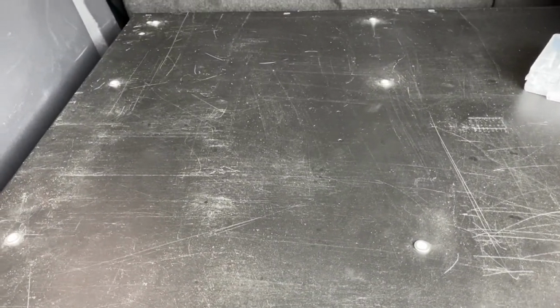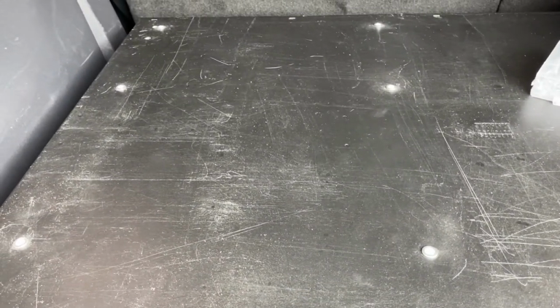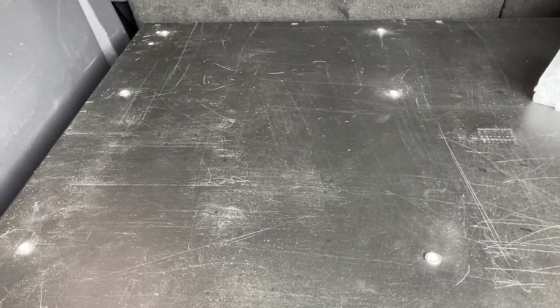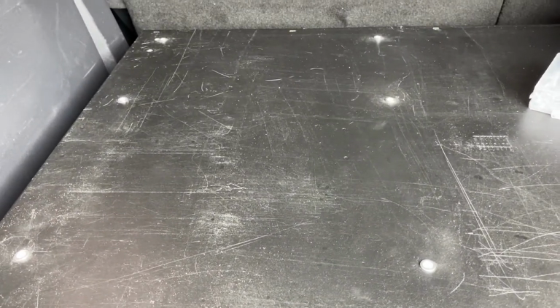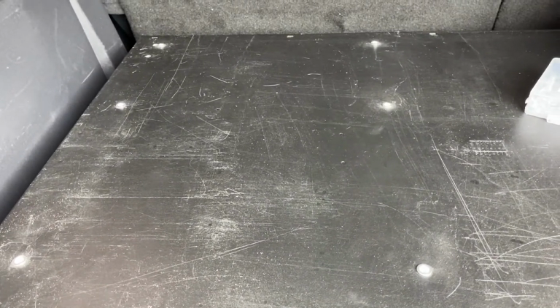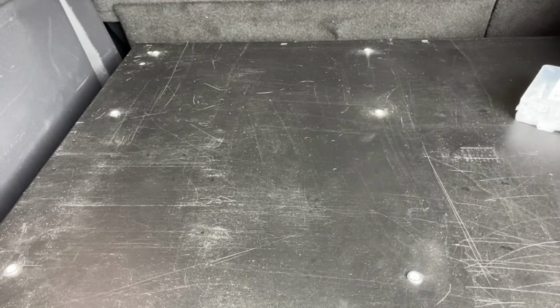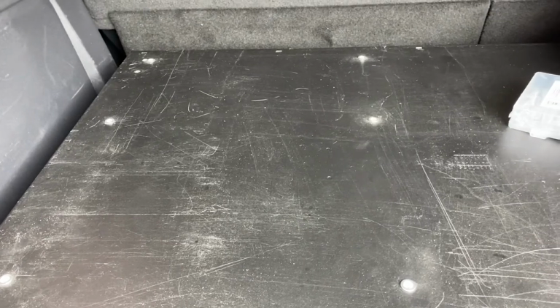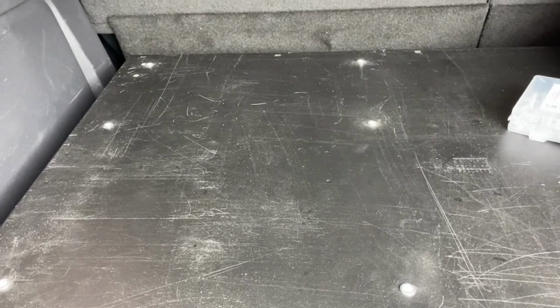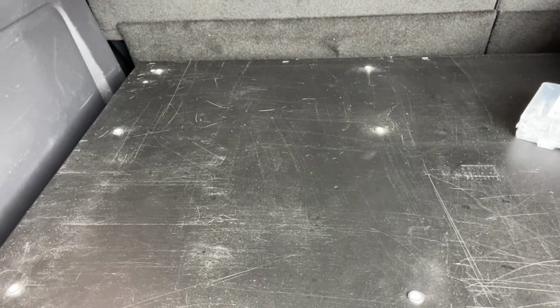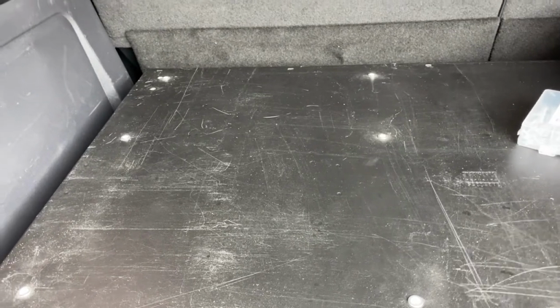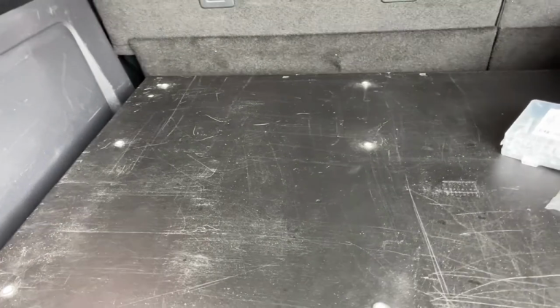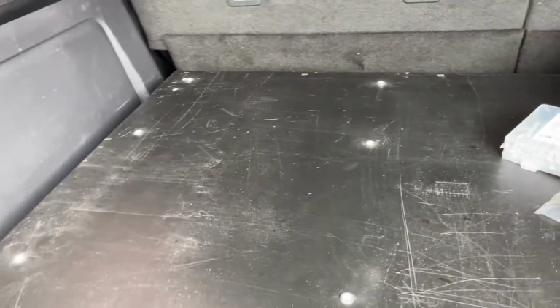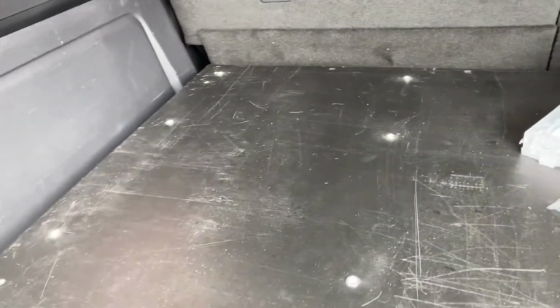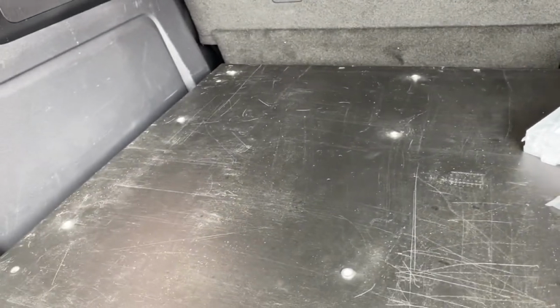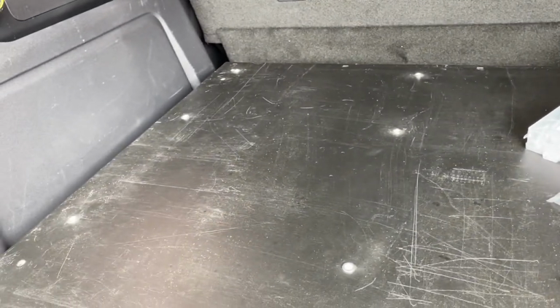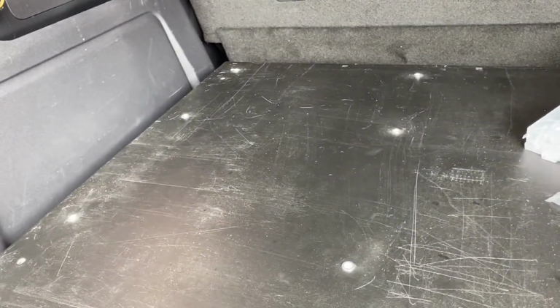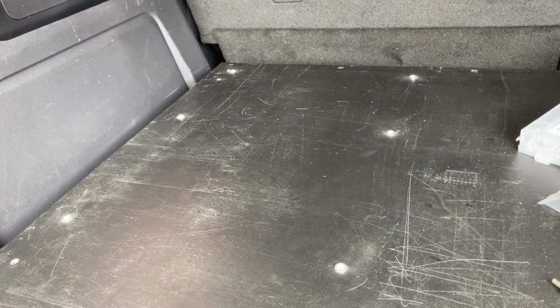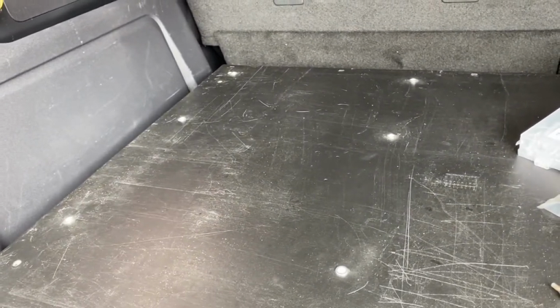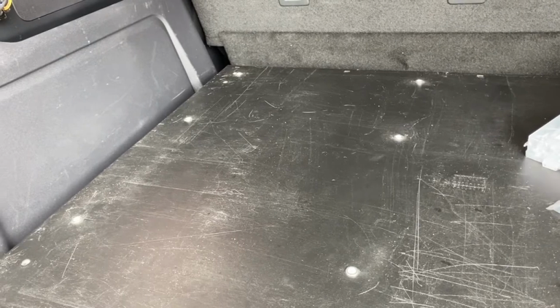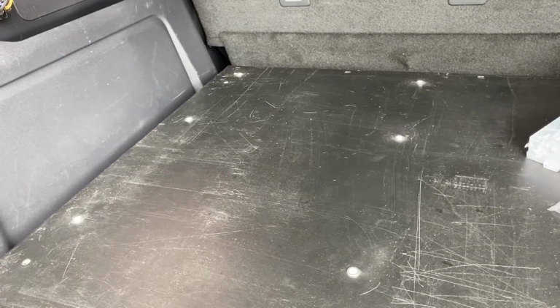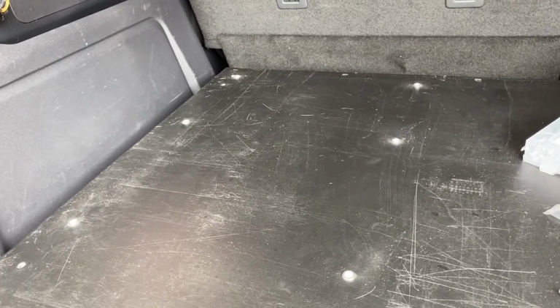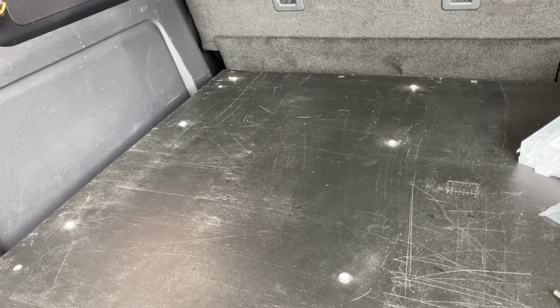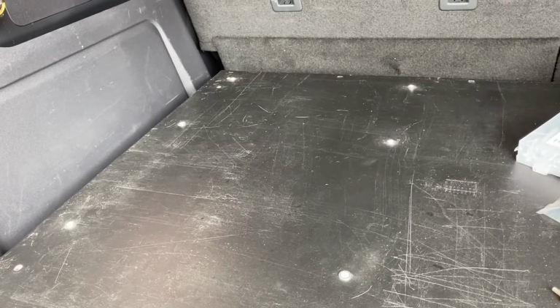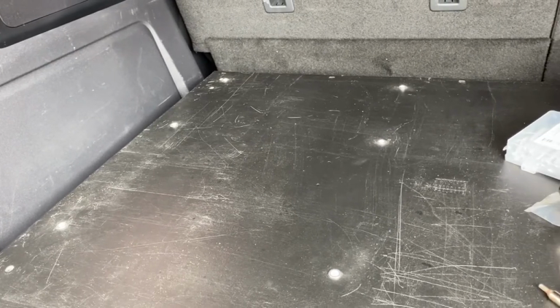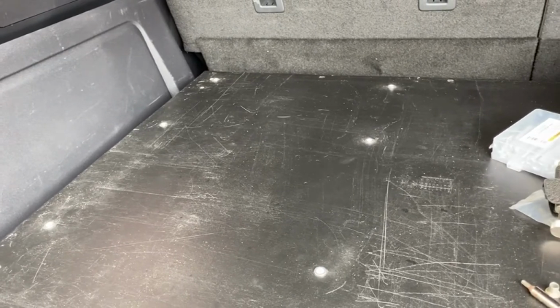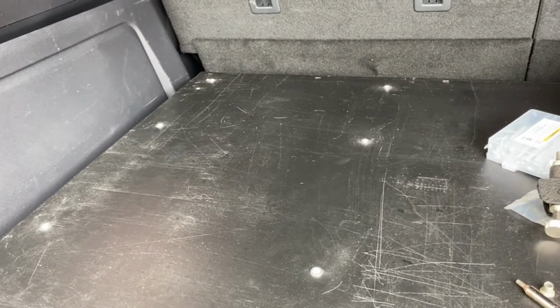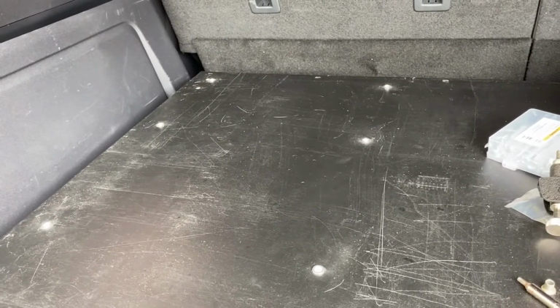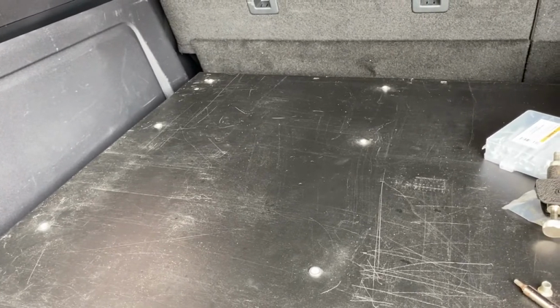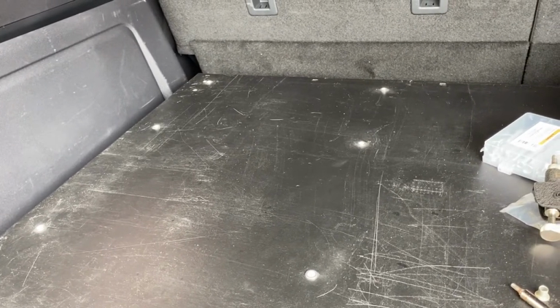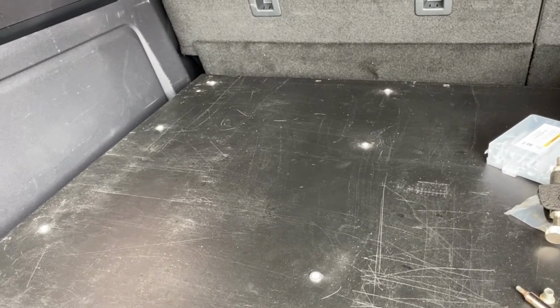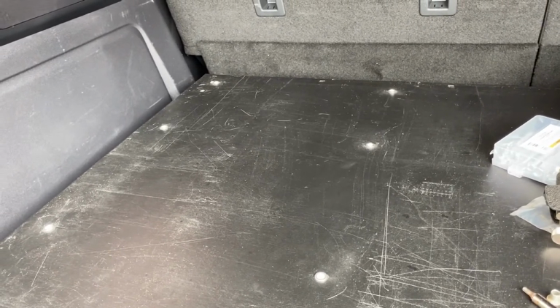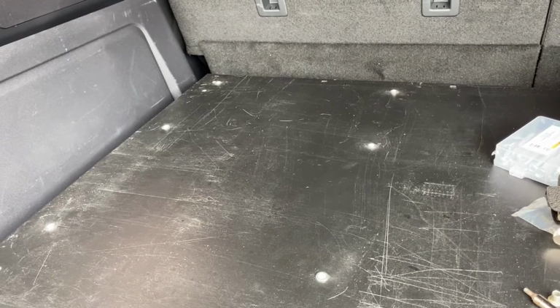We're going to see how this holds up. It's not the most expensive job, but it's what's going to do for now until I decide to do something else. I'm going to go ahead and put the slide on now with some bolts, and then I'll be back to update you after that.